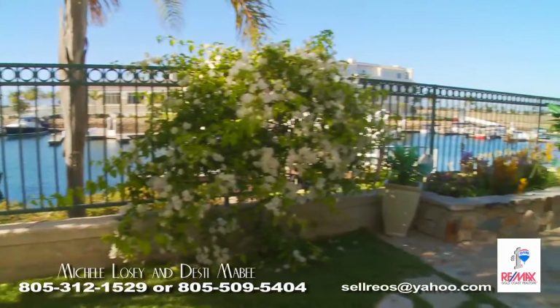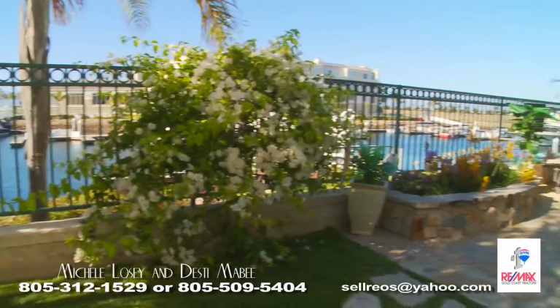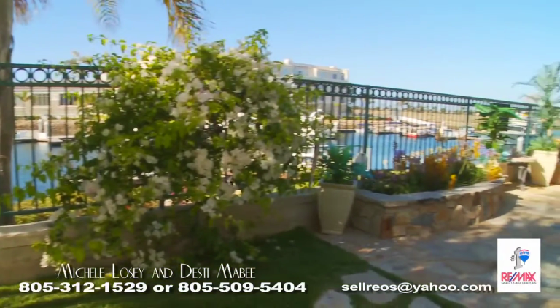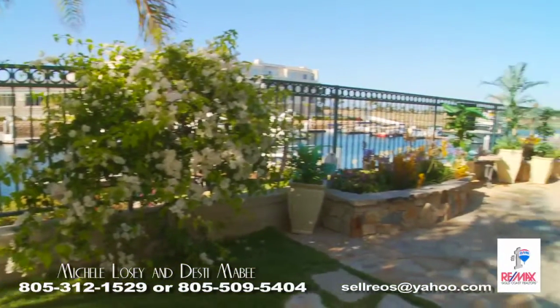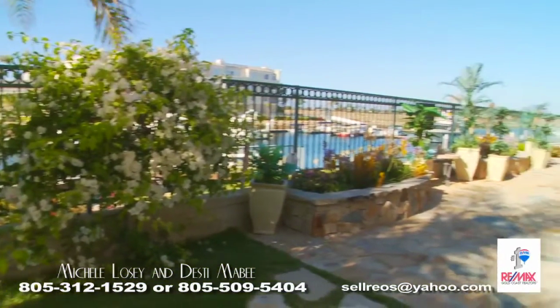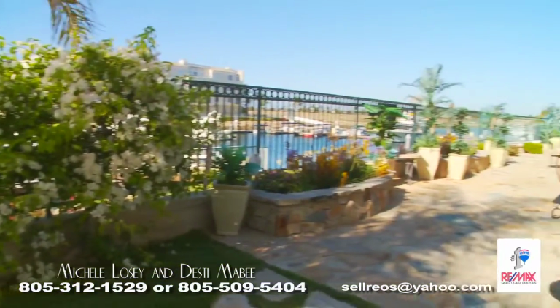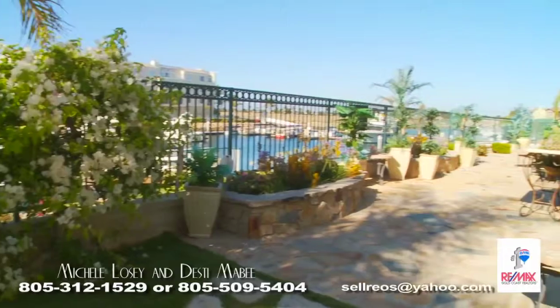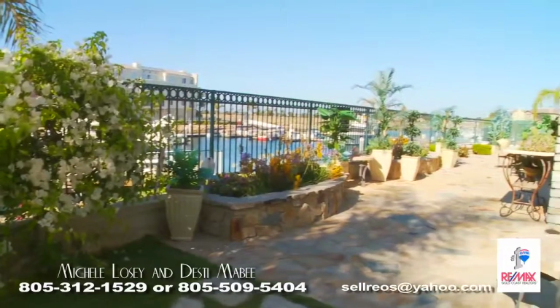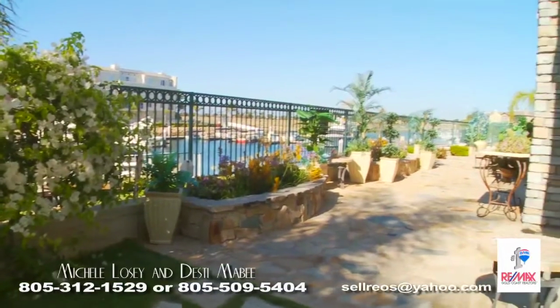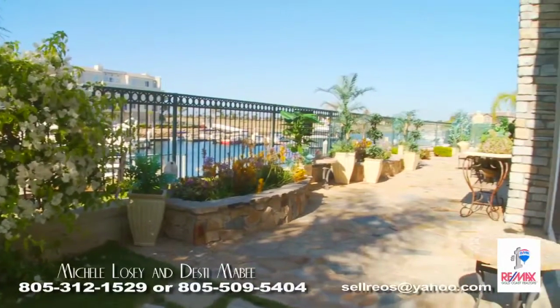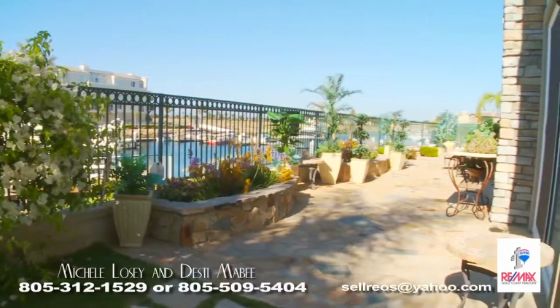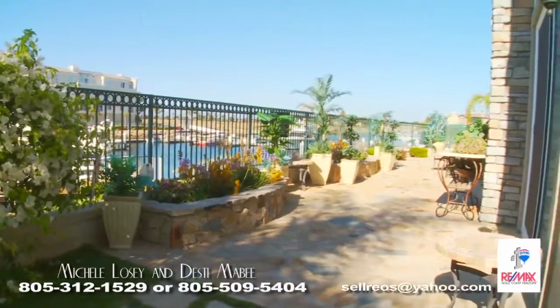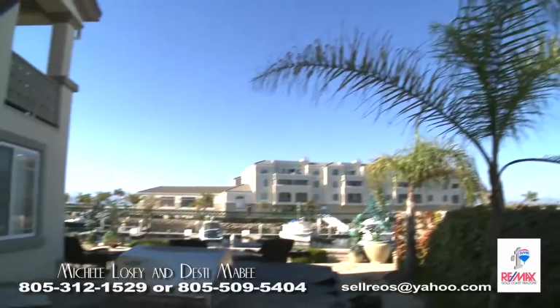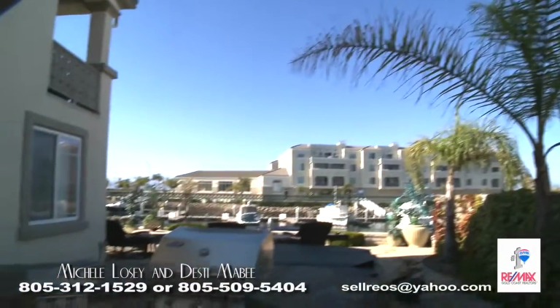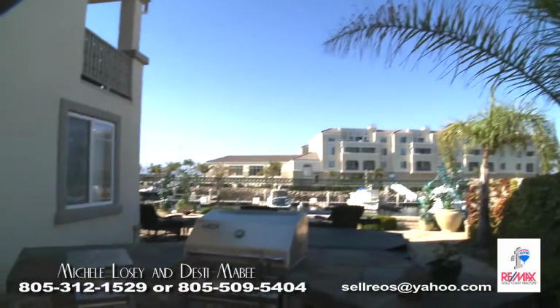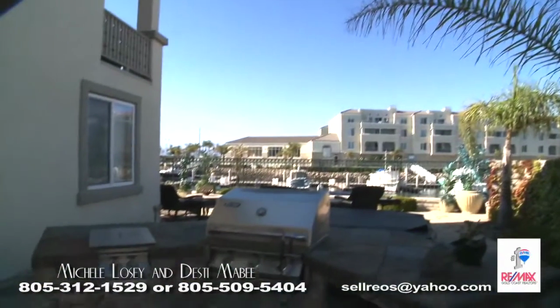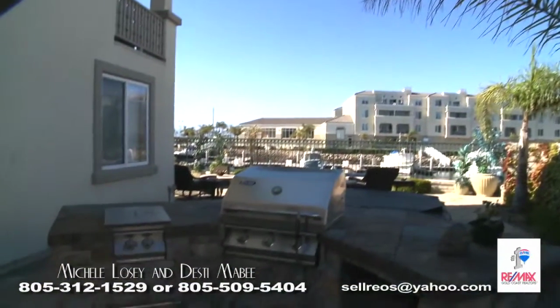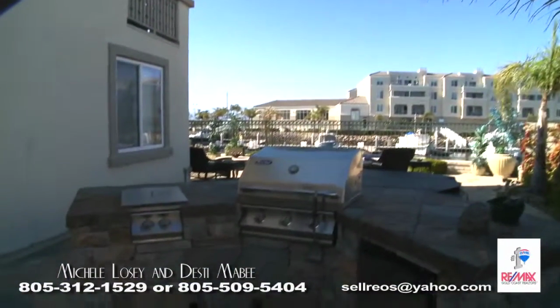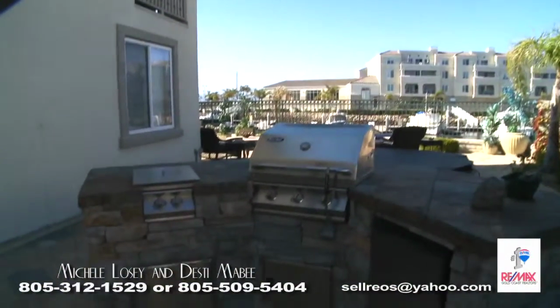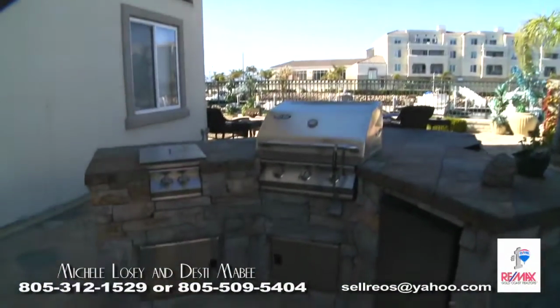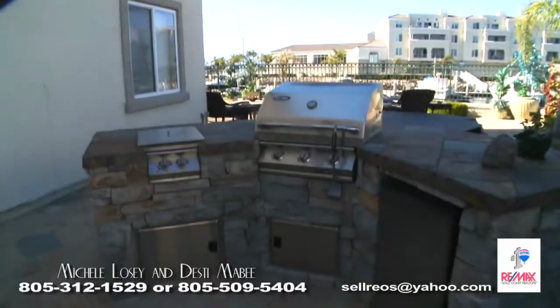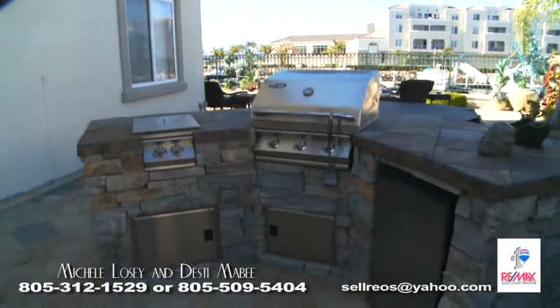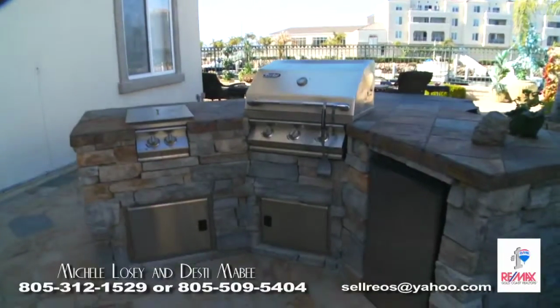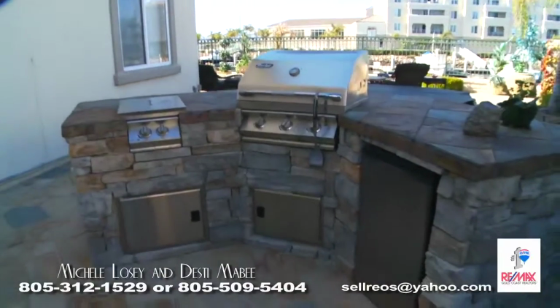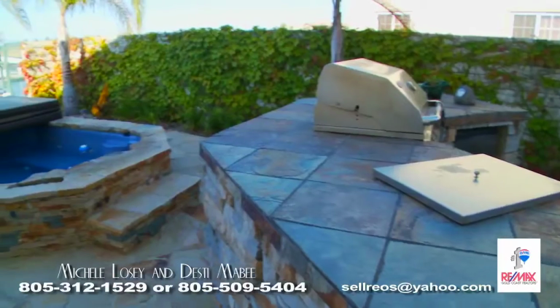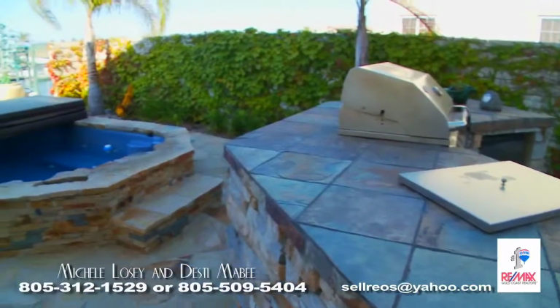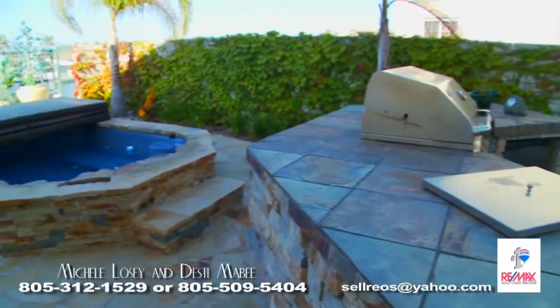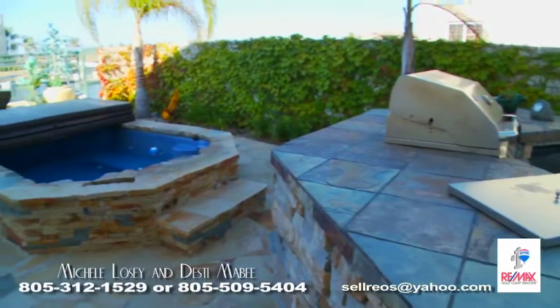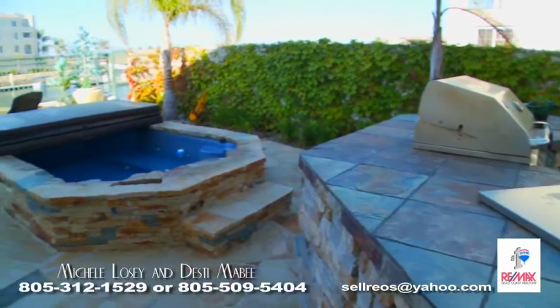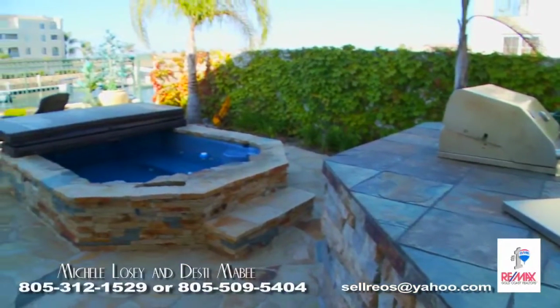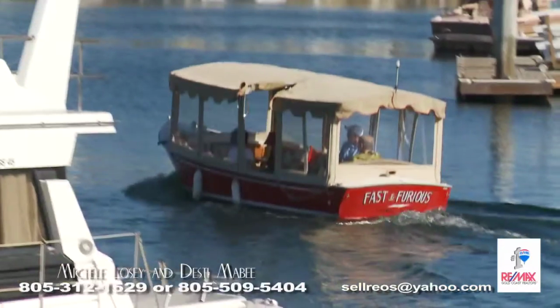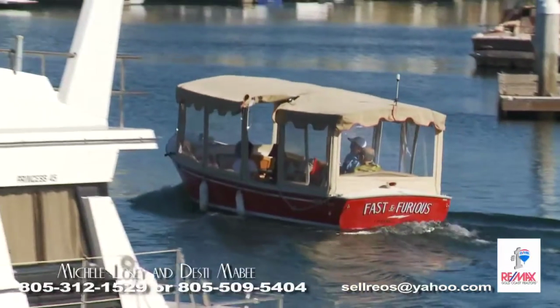Amazing views throughout with approximately 81 feet of water frontage. Relax in a custom built oversized spa while watching the boats go by.